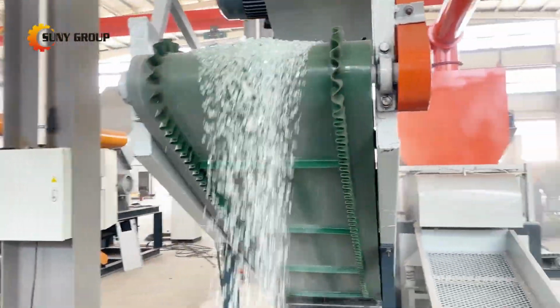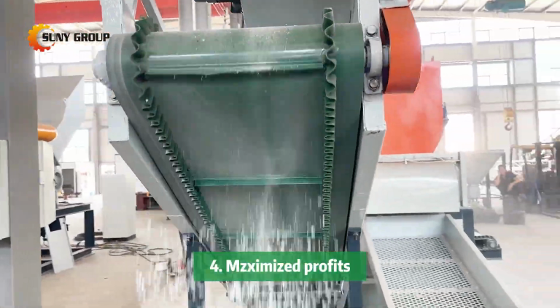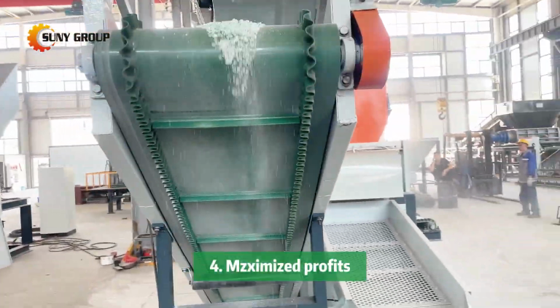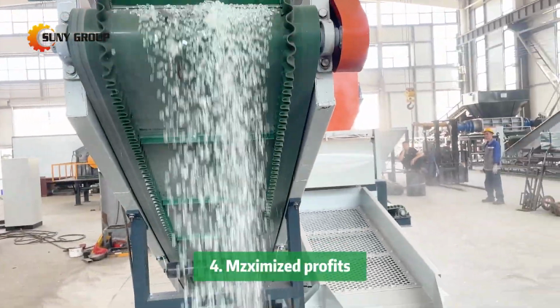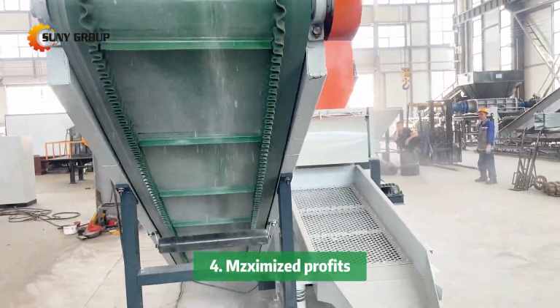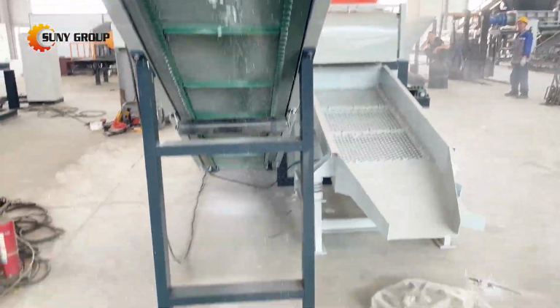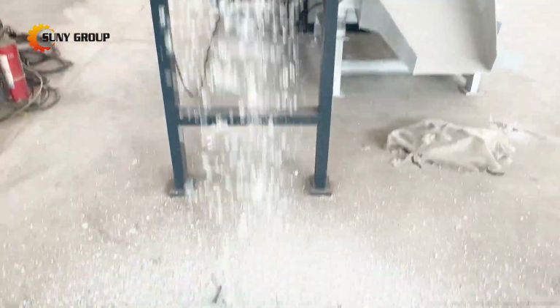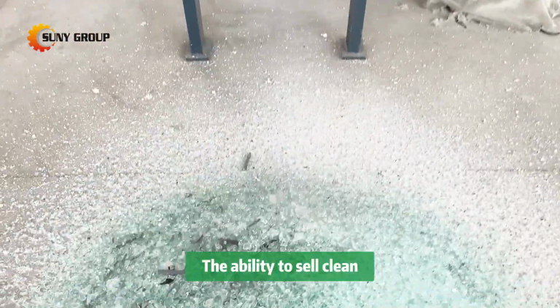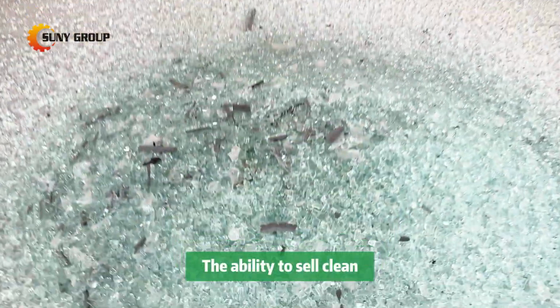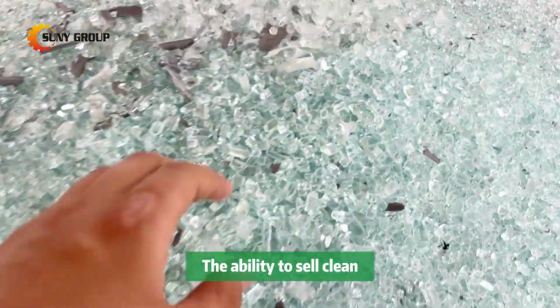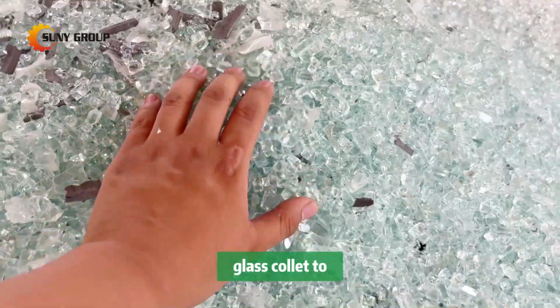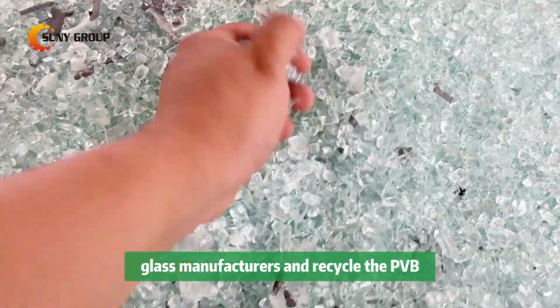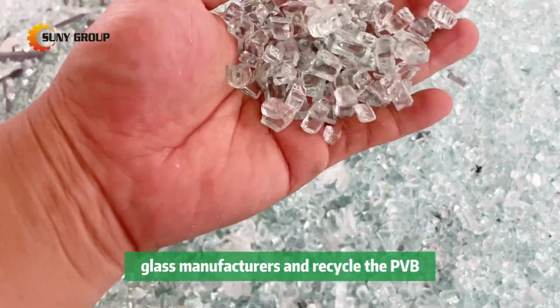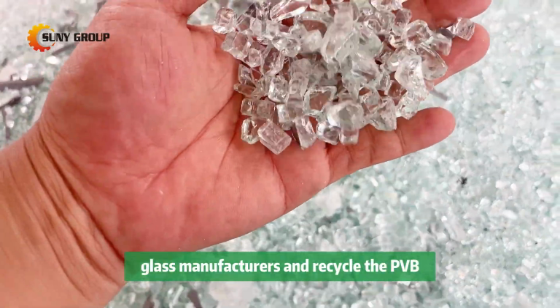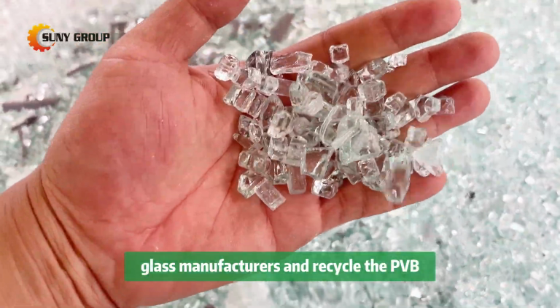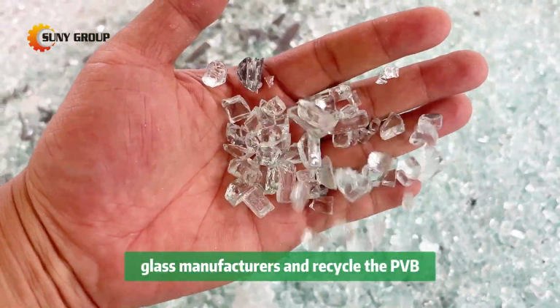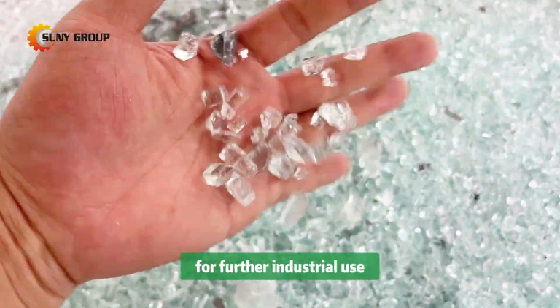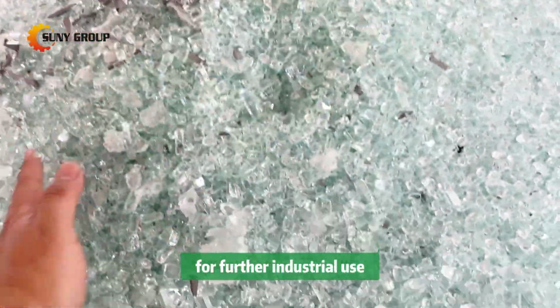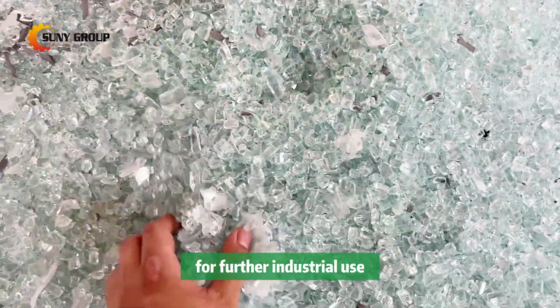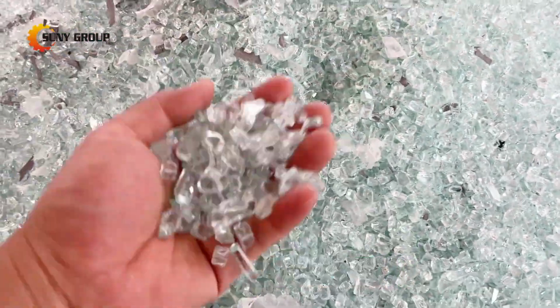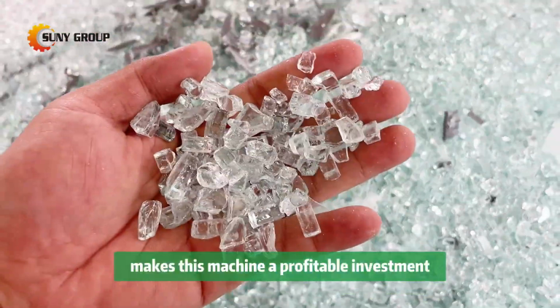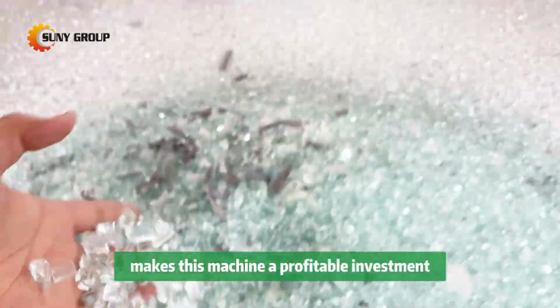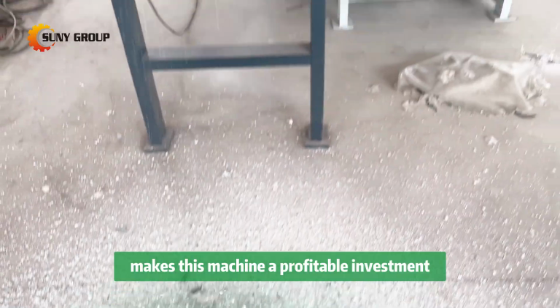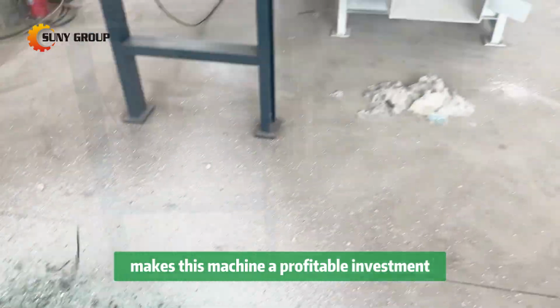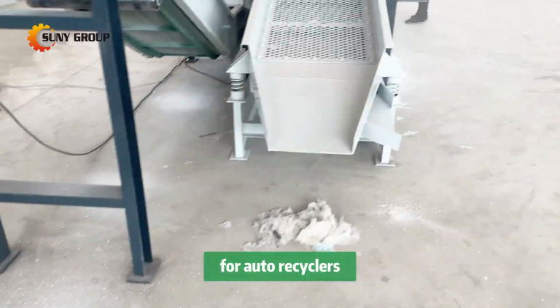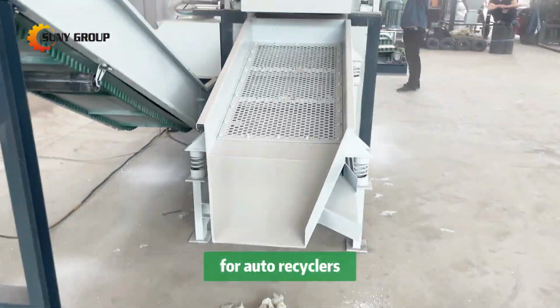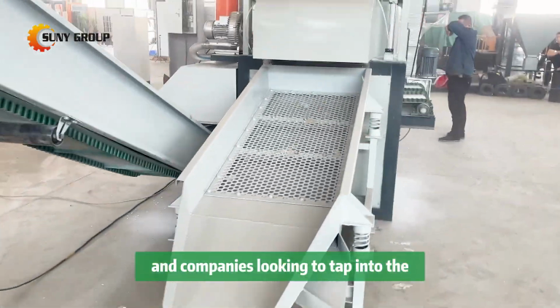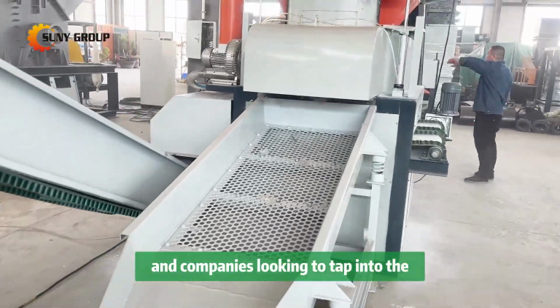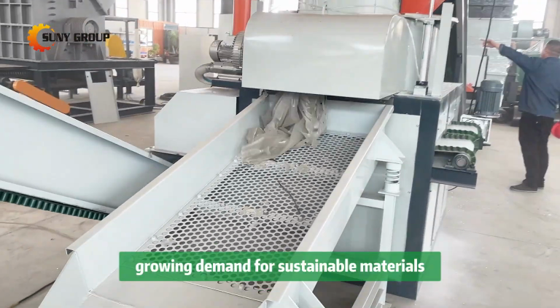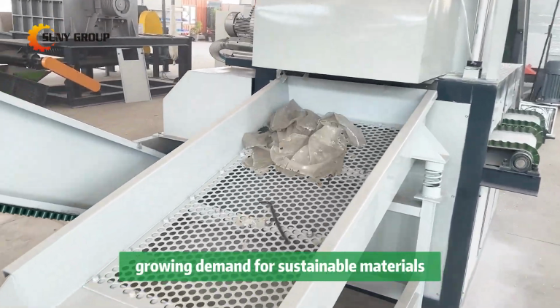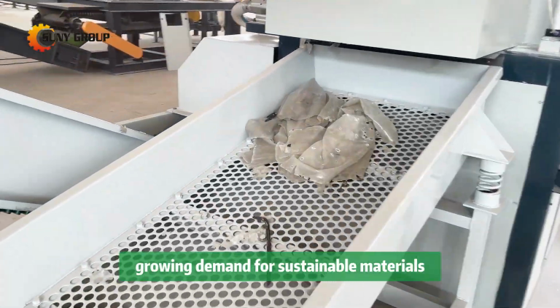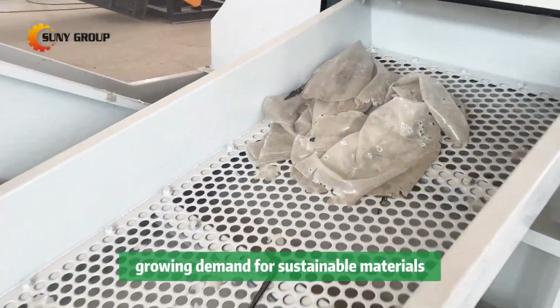Four: maximized profits. The ability to sell clean glass cullet to glass manufacturers and recycle the PVB for further industrial use makes this machine a profitable investment for auto recyclers and companies looking to tap into the growing demand for sustainable materials.